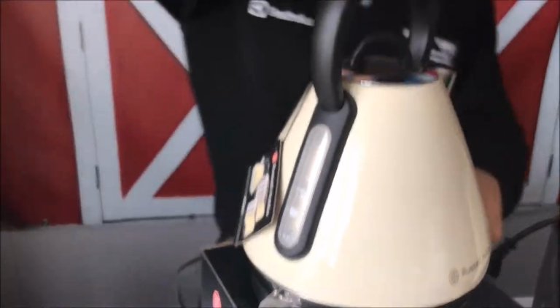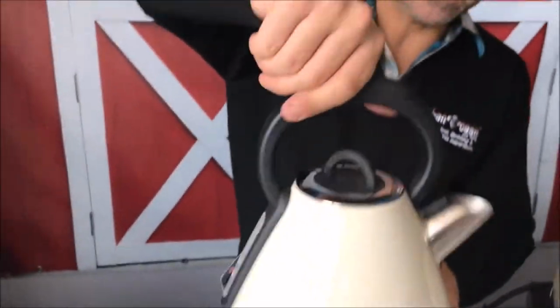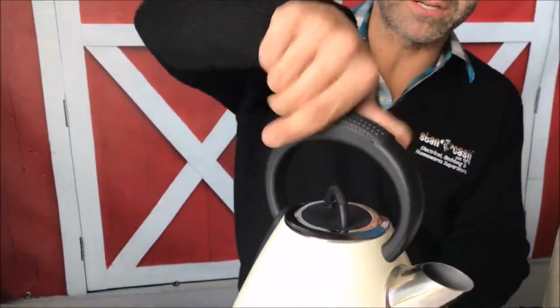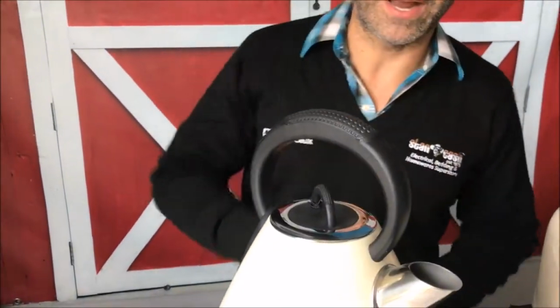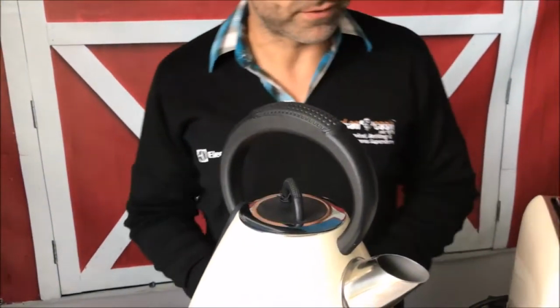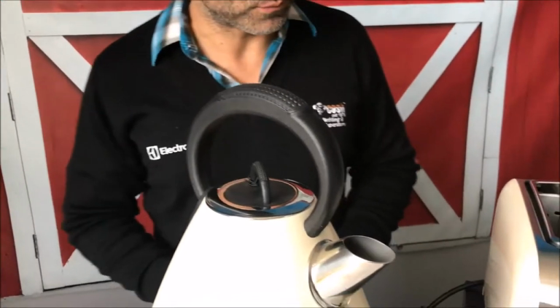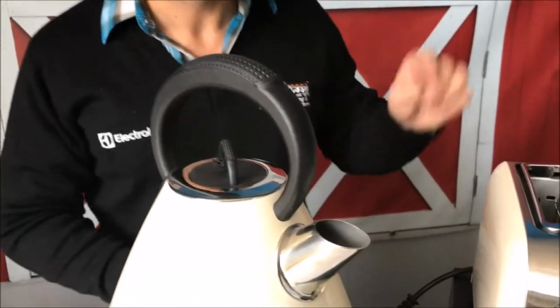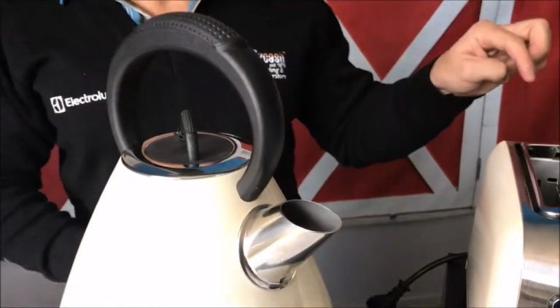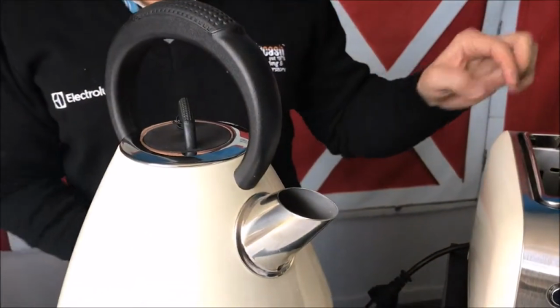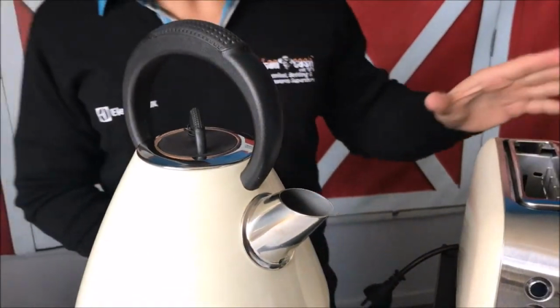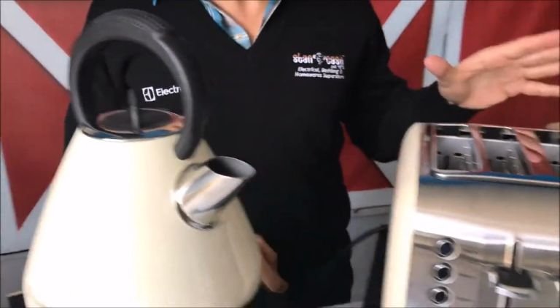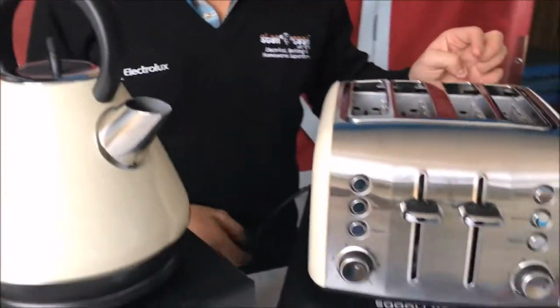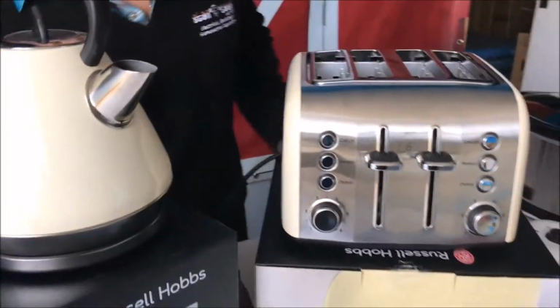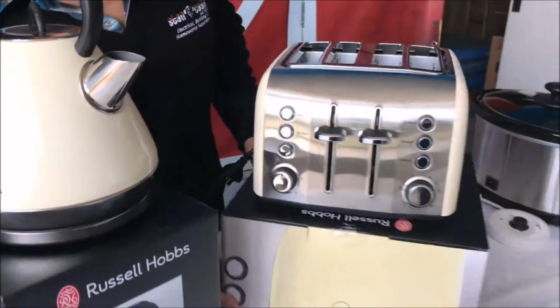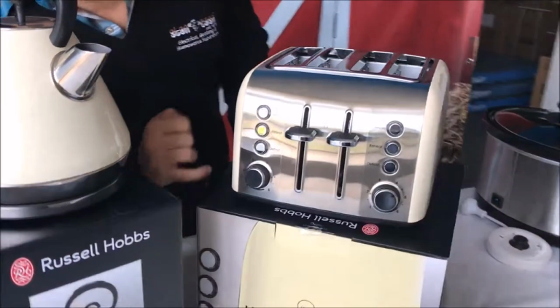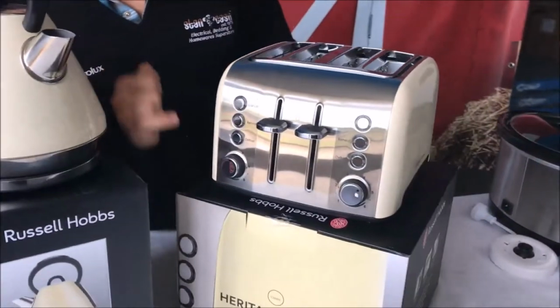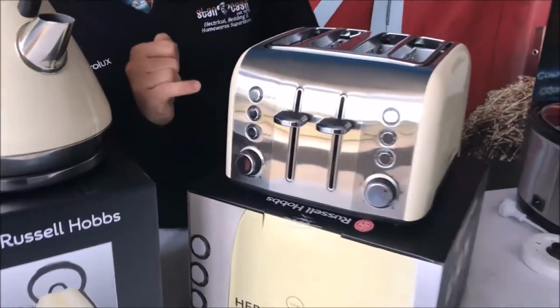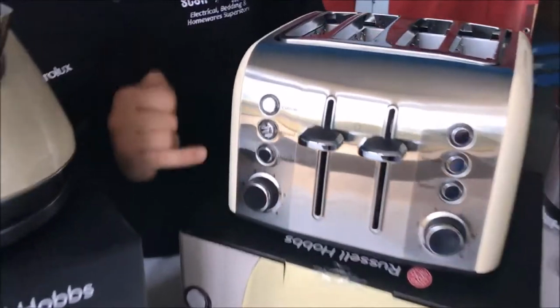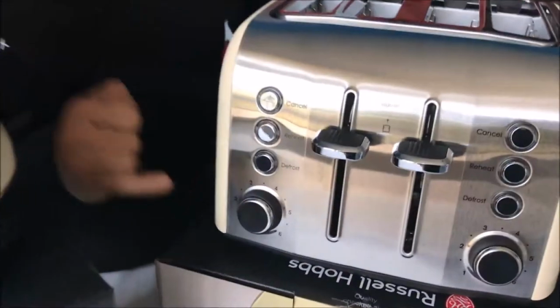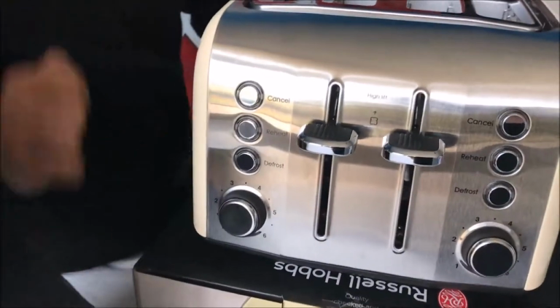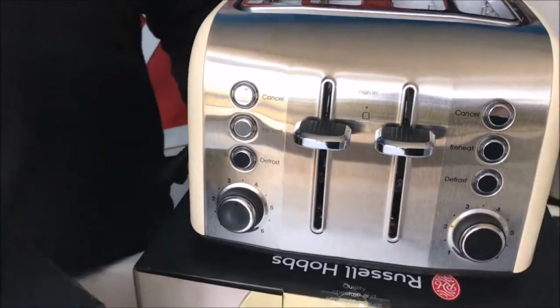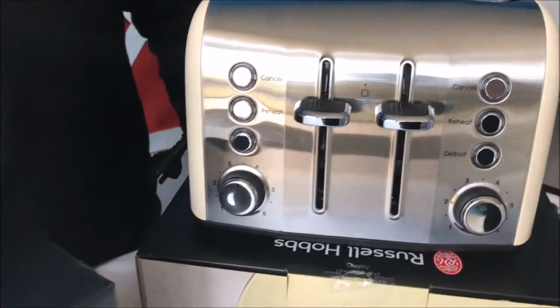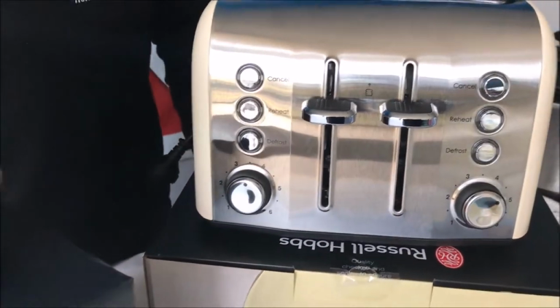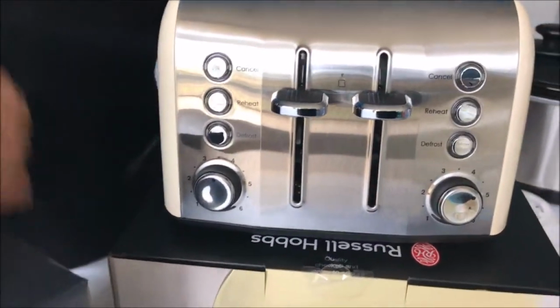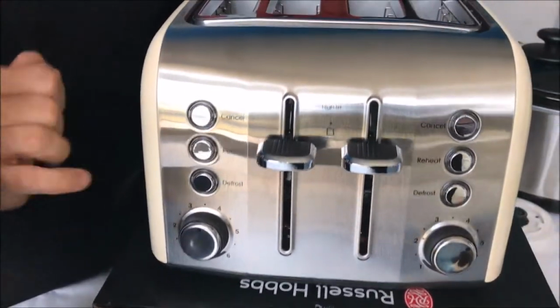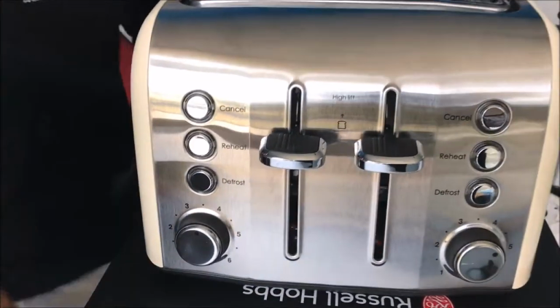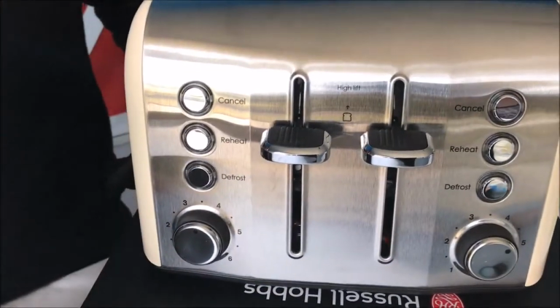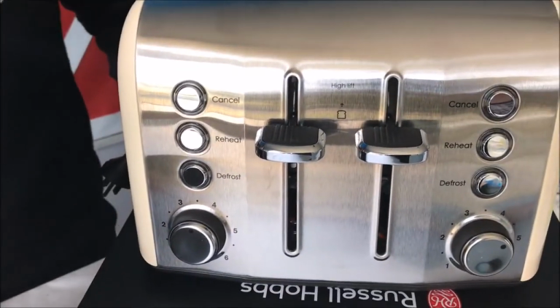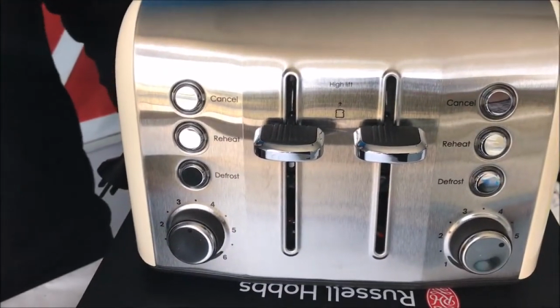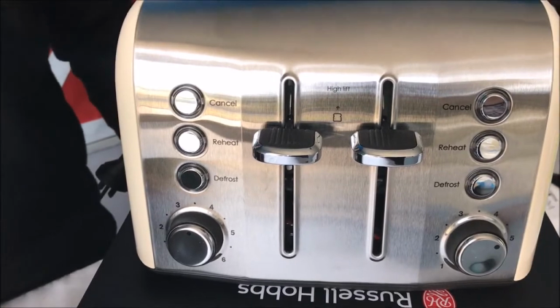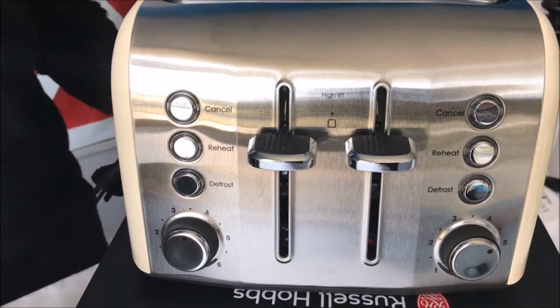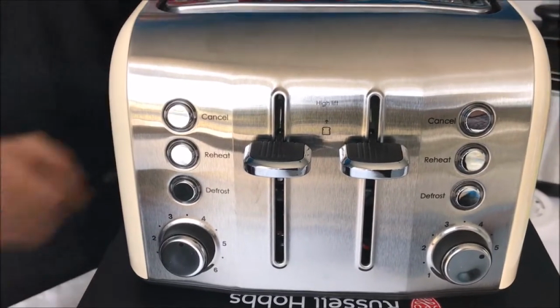There's also a large spout at the front. With the toaster, it is a four-slice toaster. At the front you've got your cancel, reheat and defrost functions, and you've also got six different browning levels that you can set the toaster at.